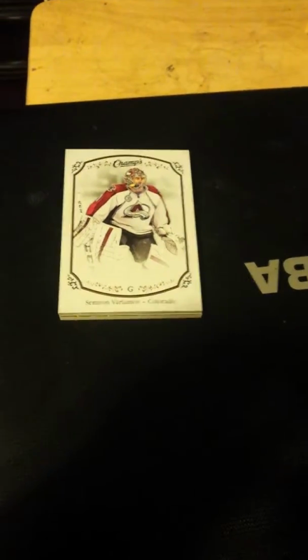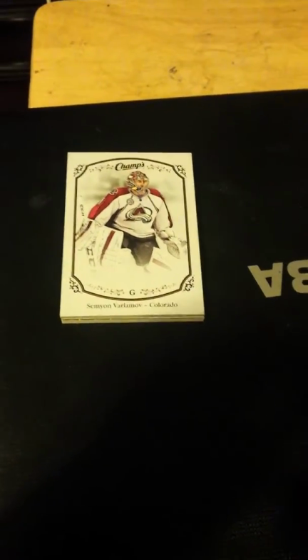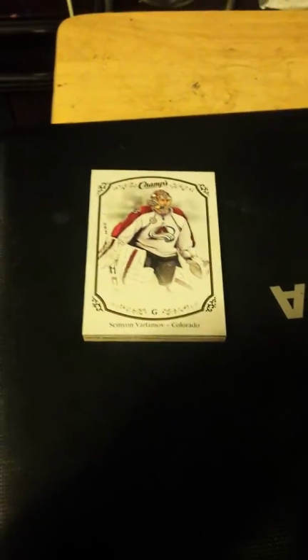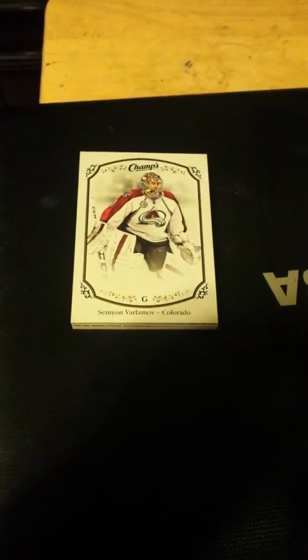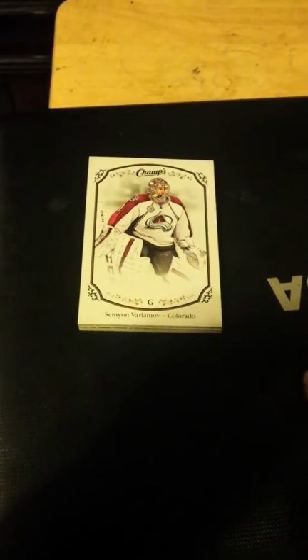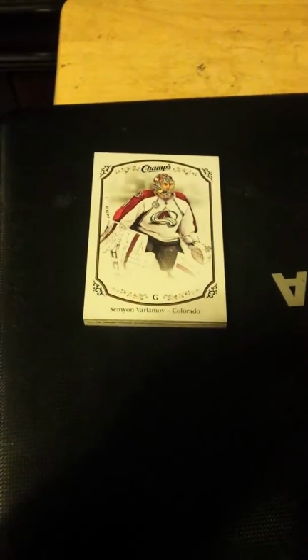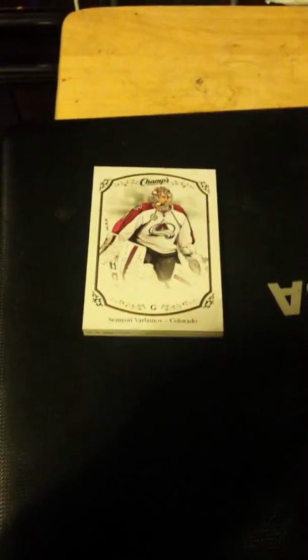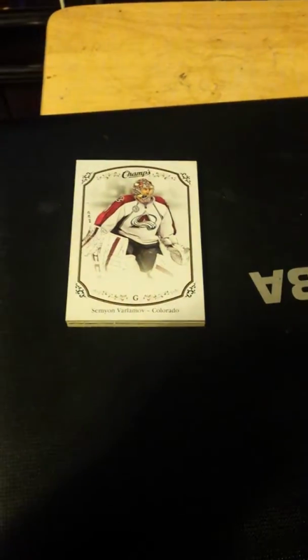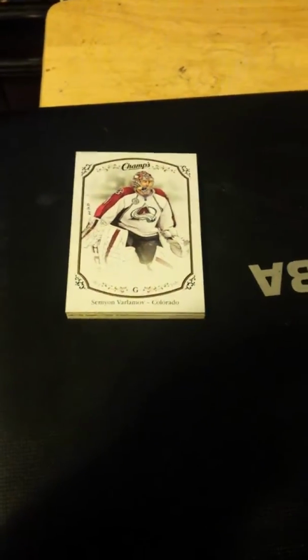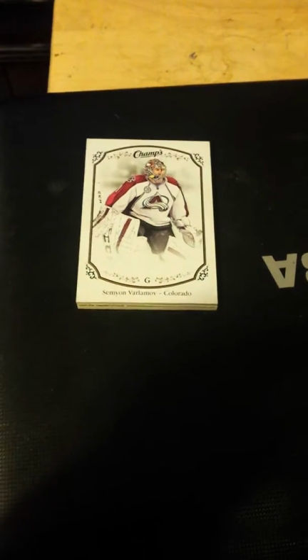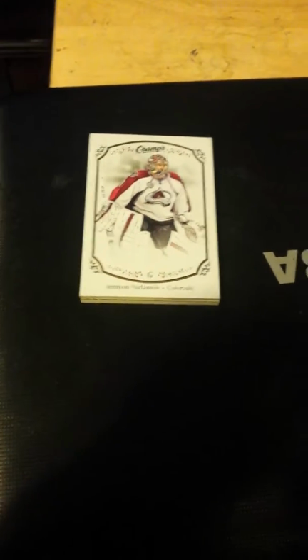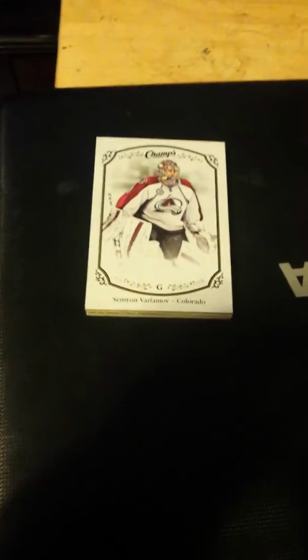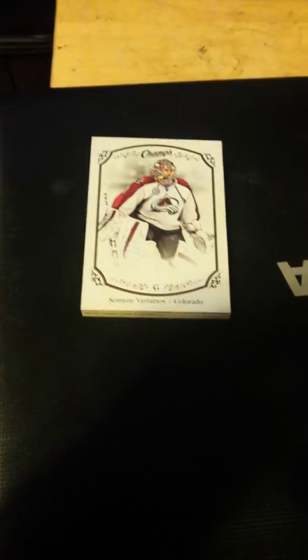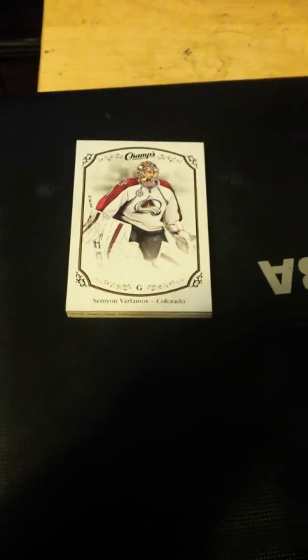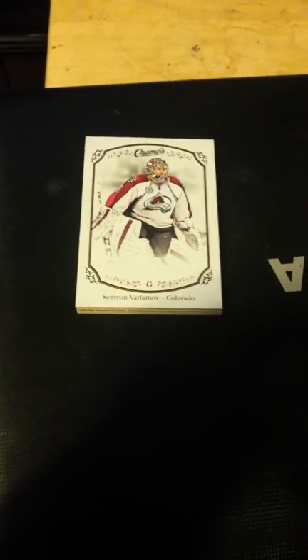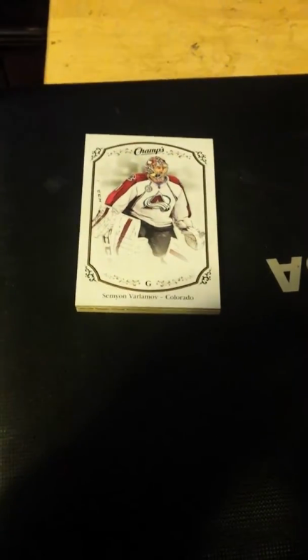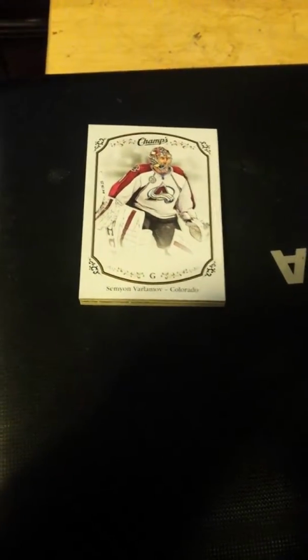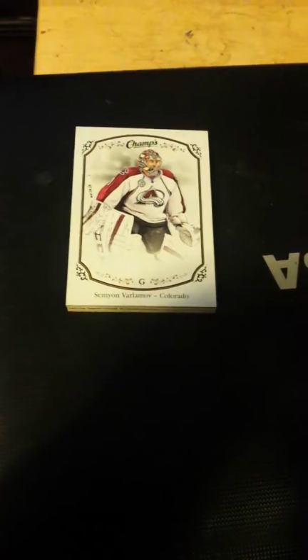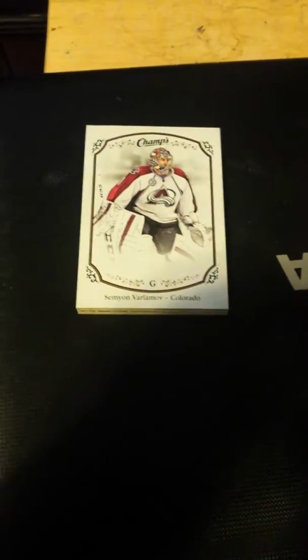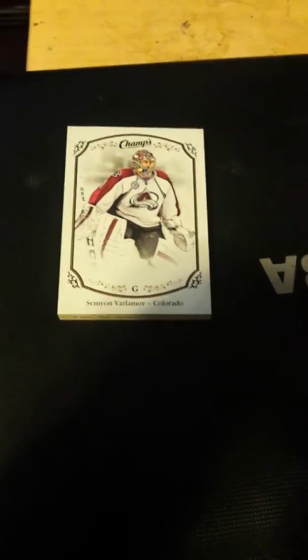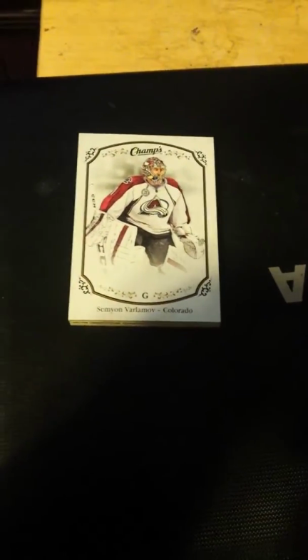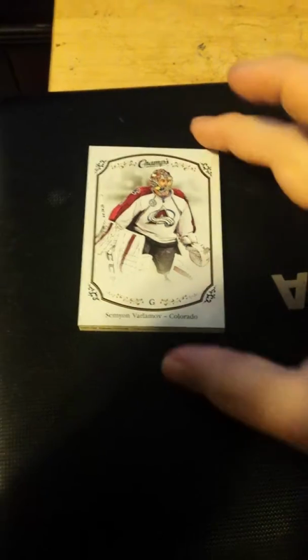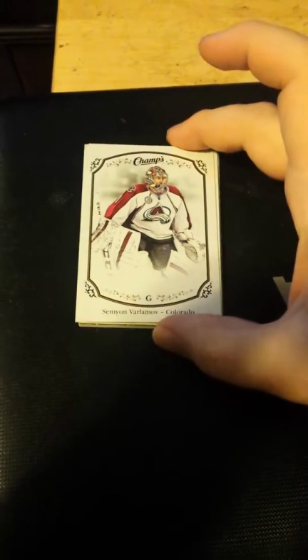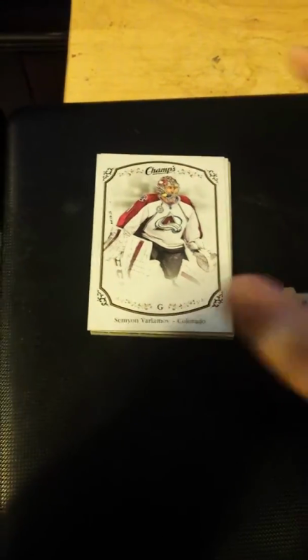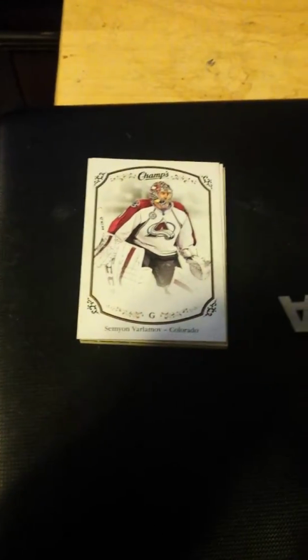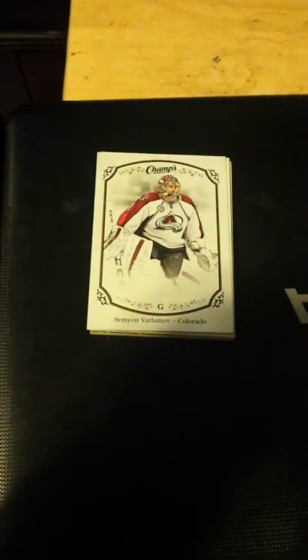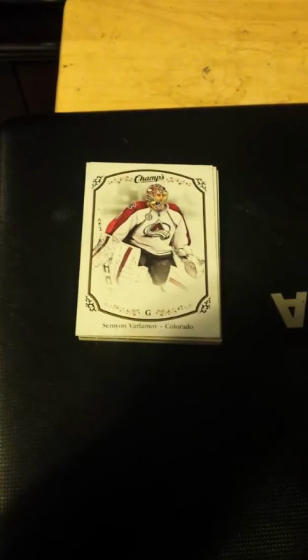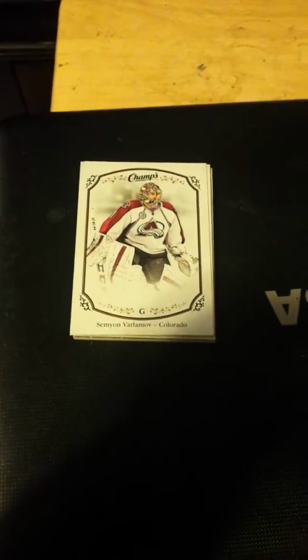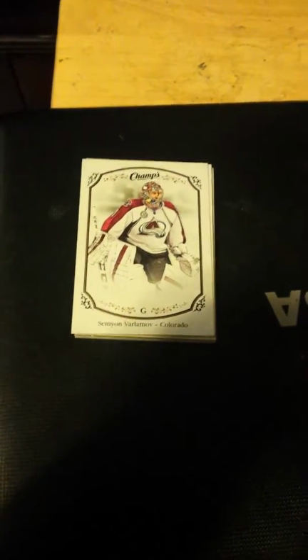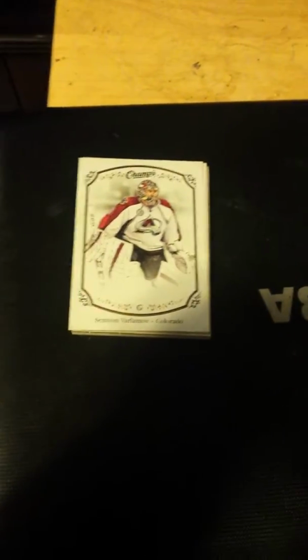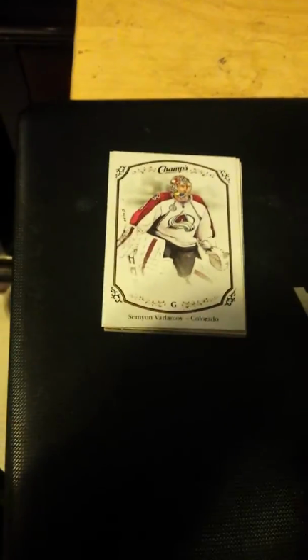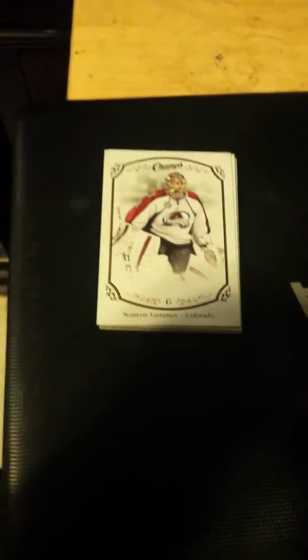Hey everyone, how's it going? So this is part two of my recent eBay pickups. This is a smaller one — much like my other one, this is for the Colorado Avalanche PC.